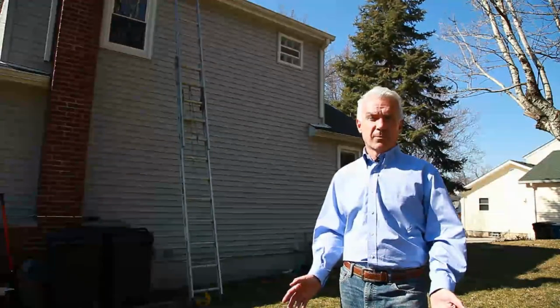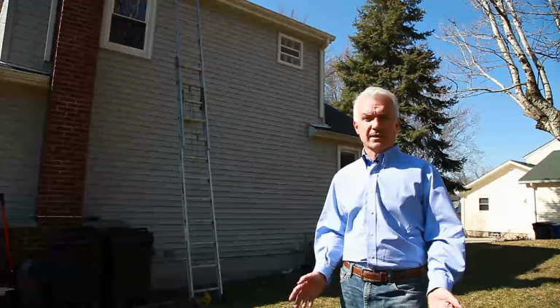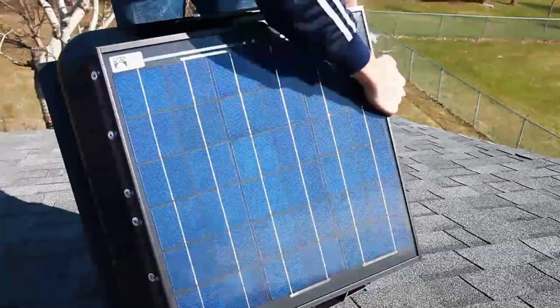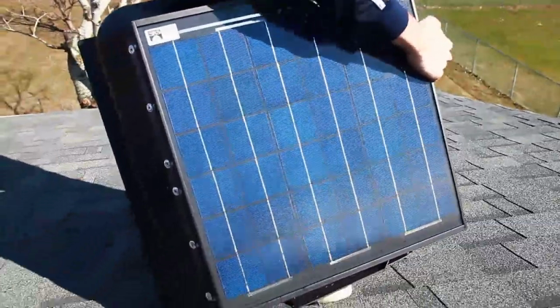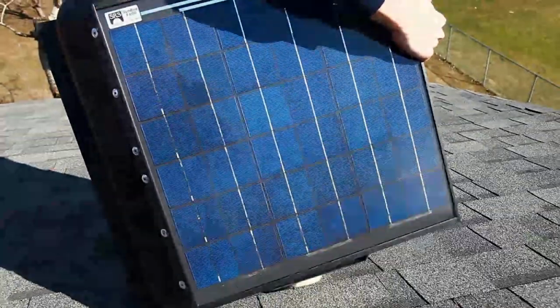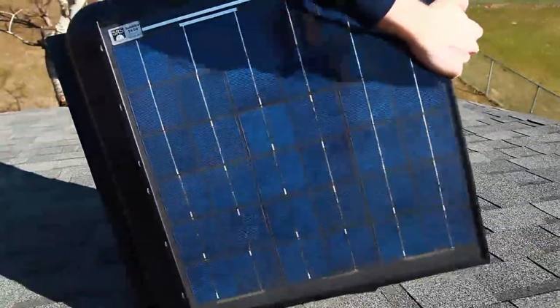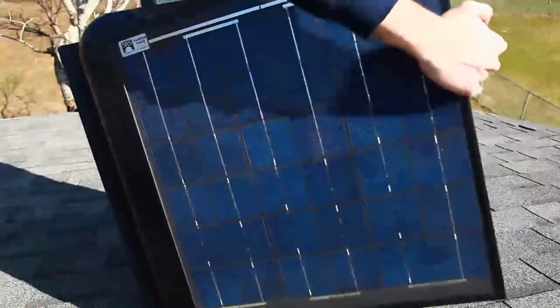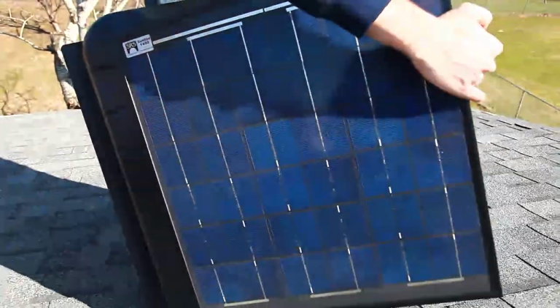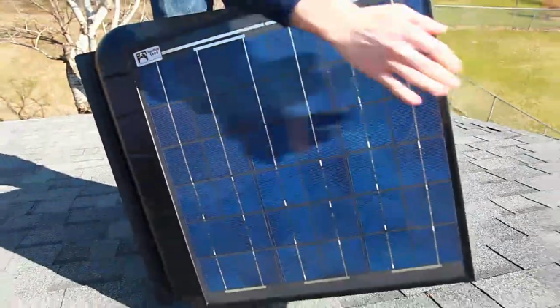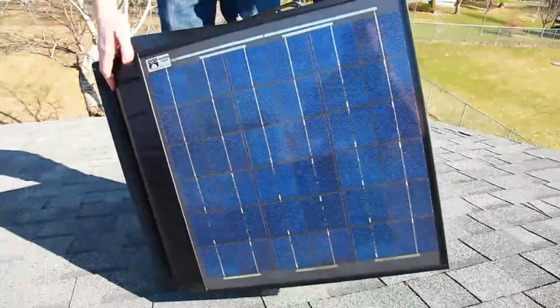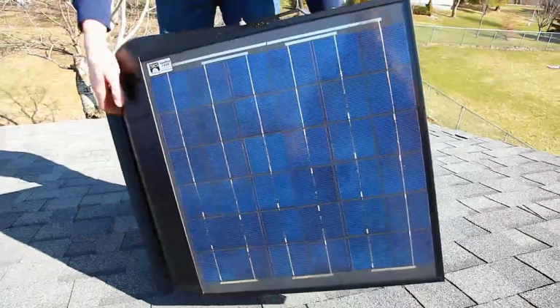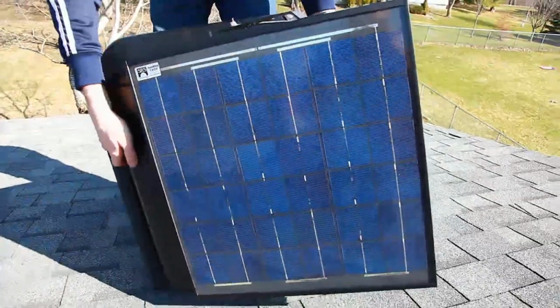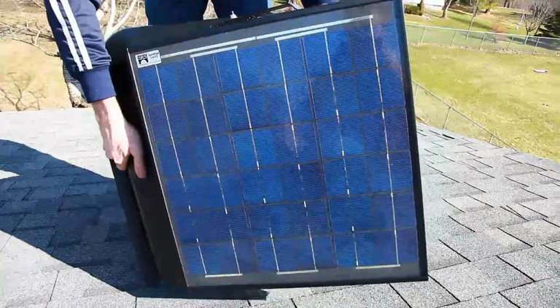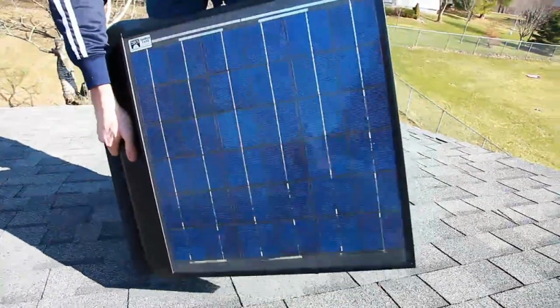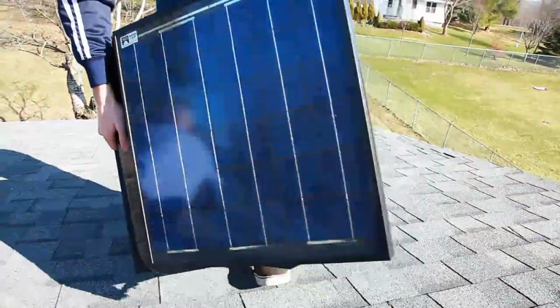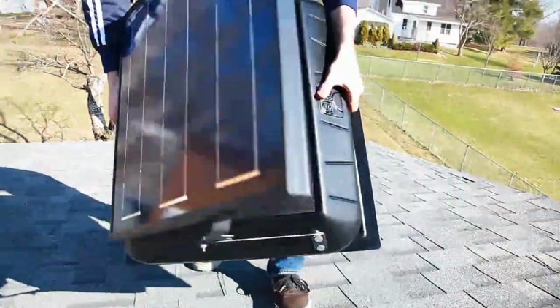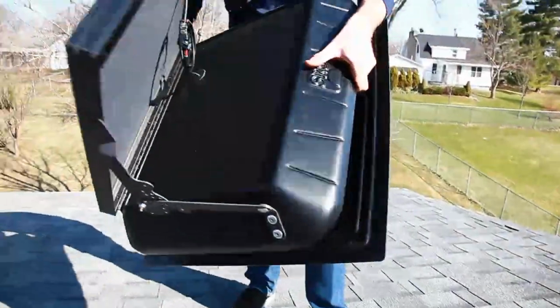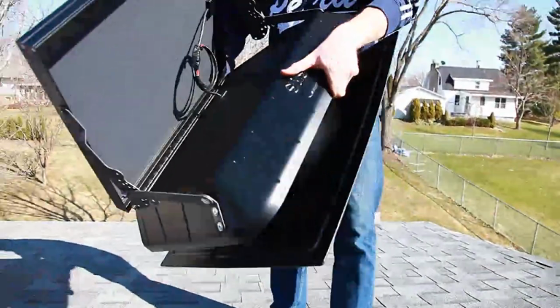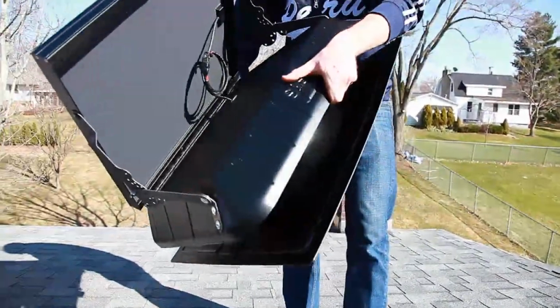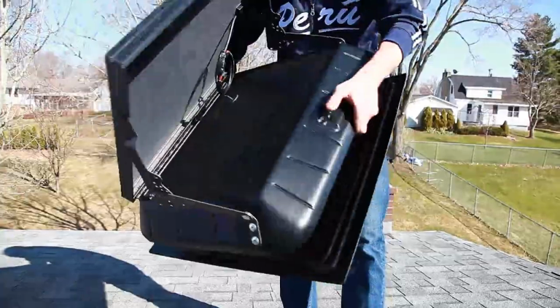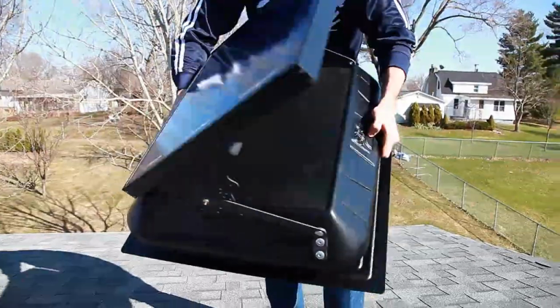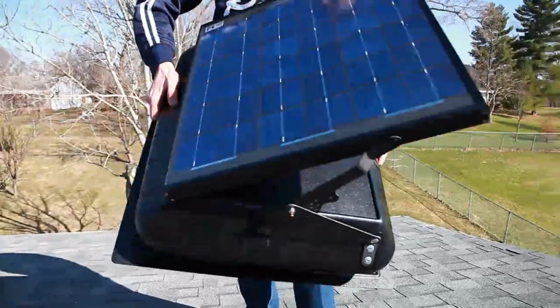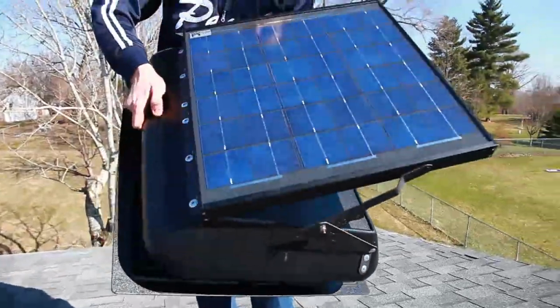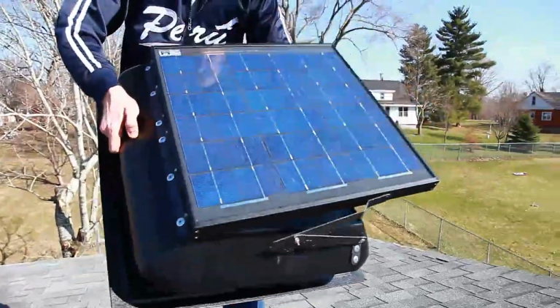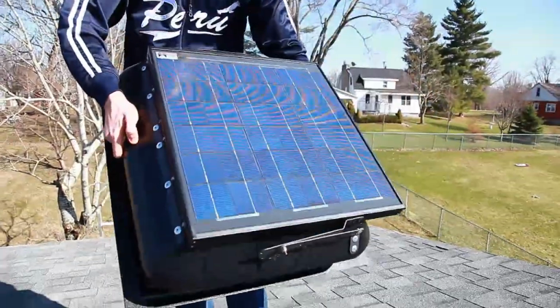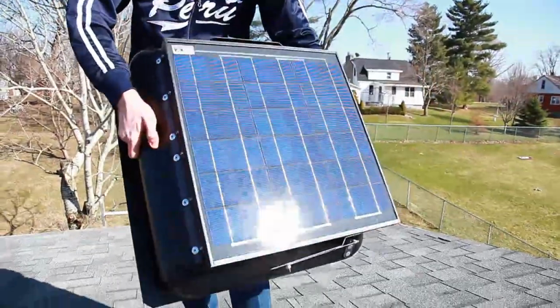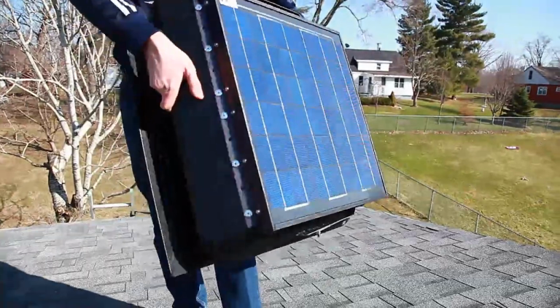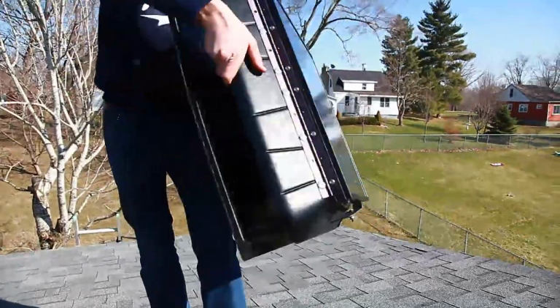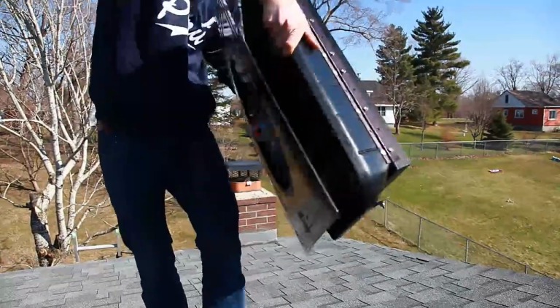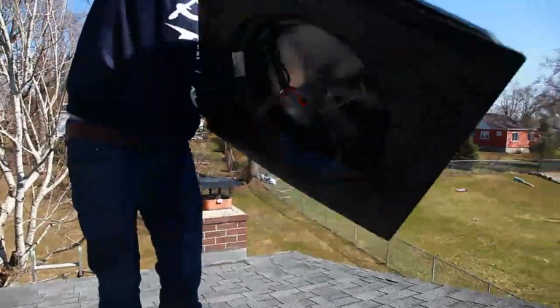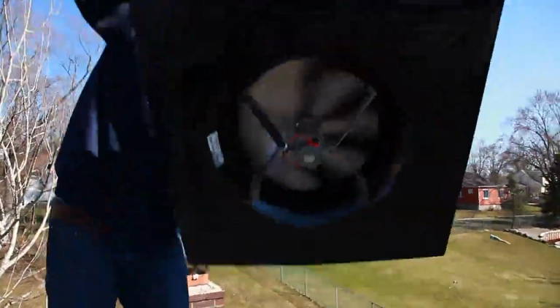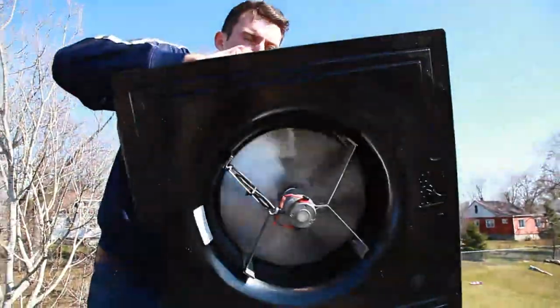What it does is it's got a built-in solar panel. It looks like a traditional electric-type attic fan, but the solar panel actually runs the motor, and then that motor spins a fan blade and it sucks hot air out of the attic.